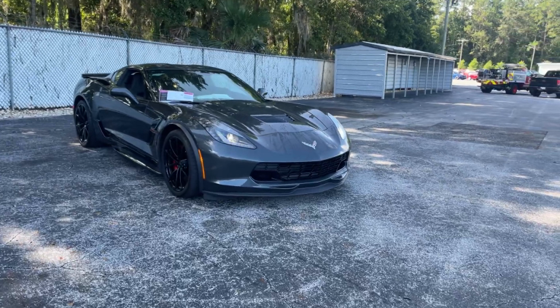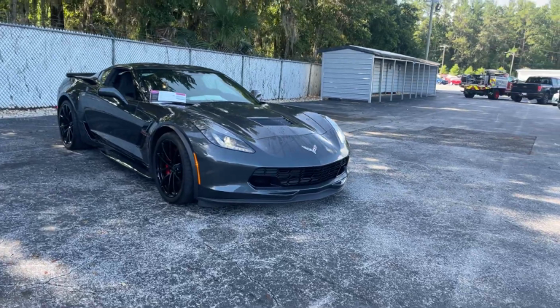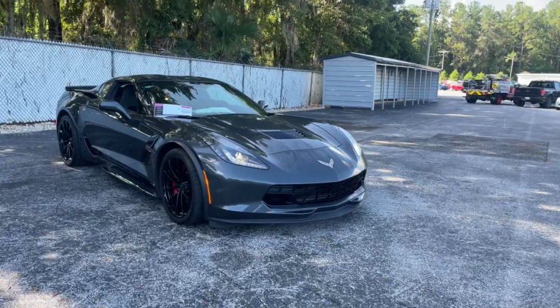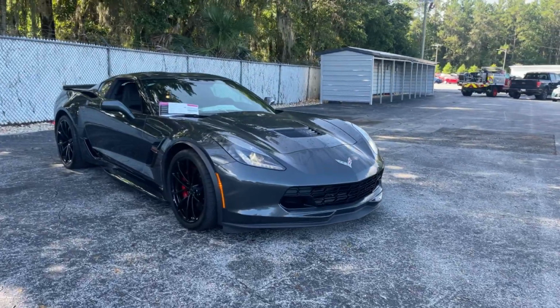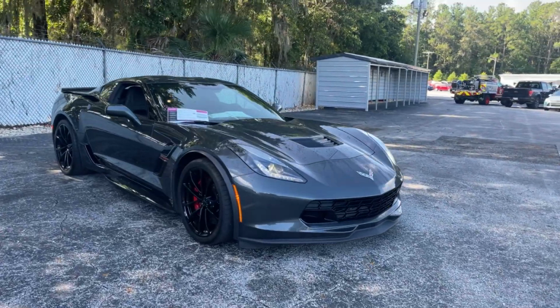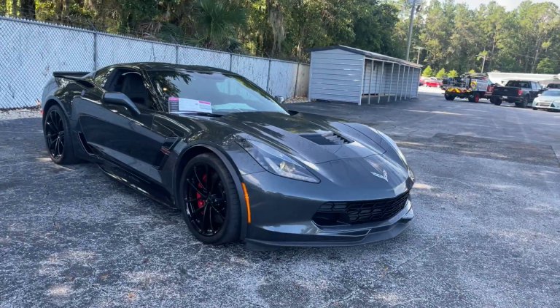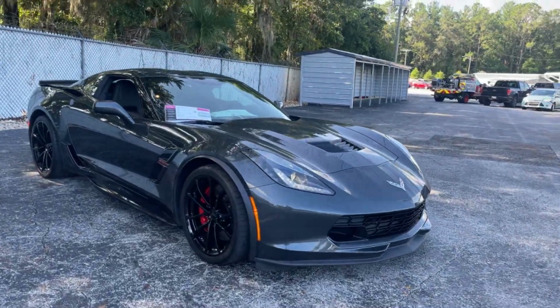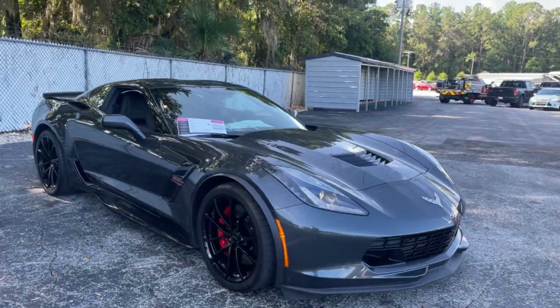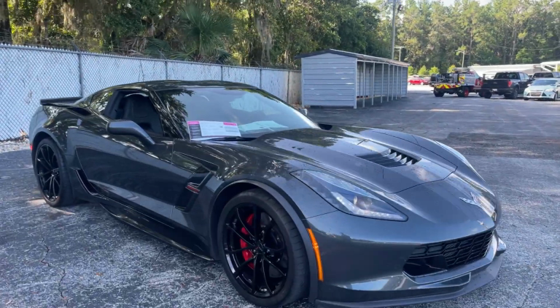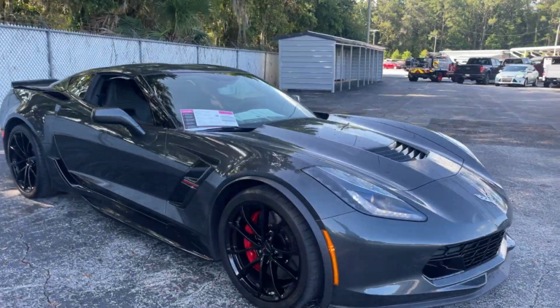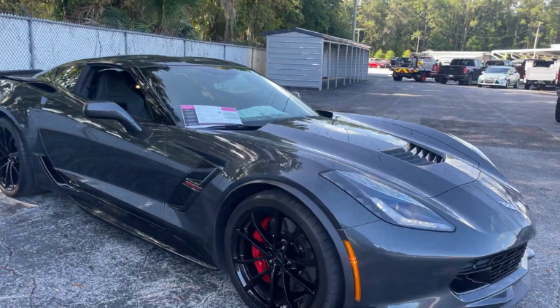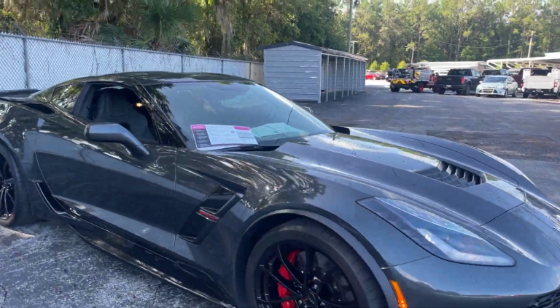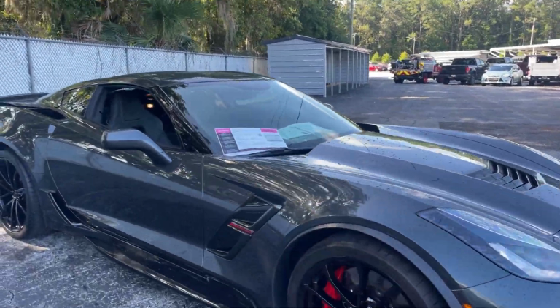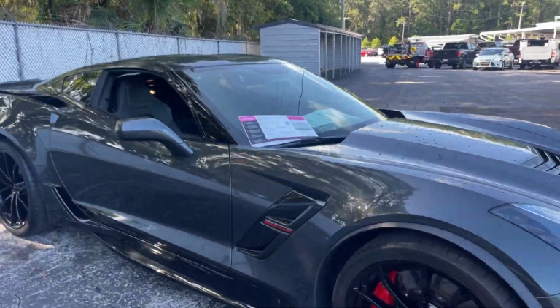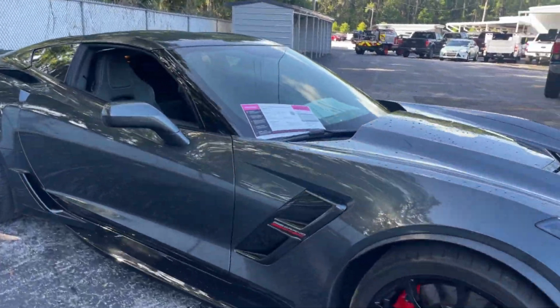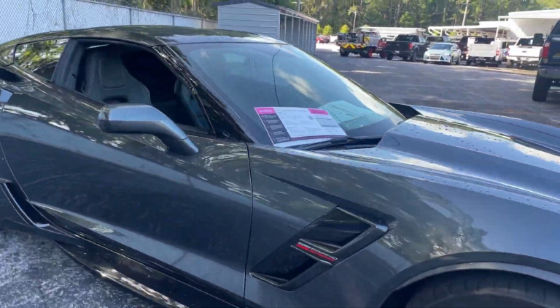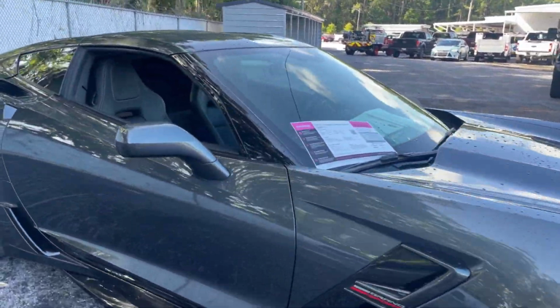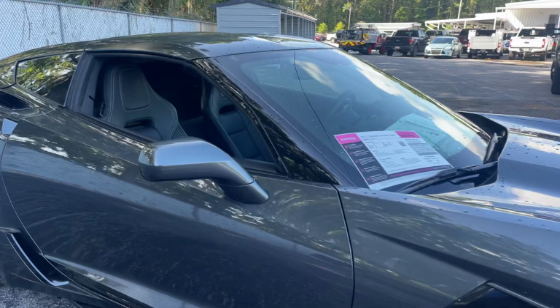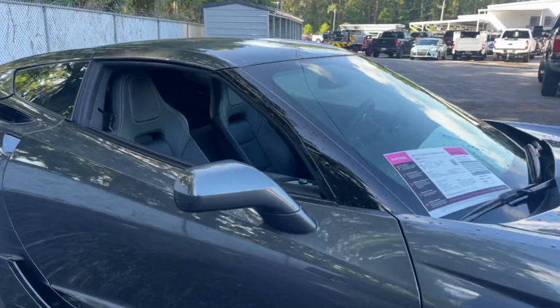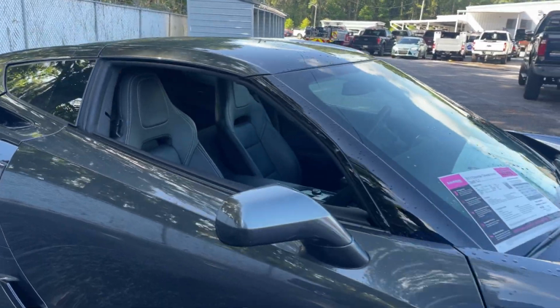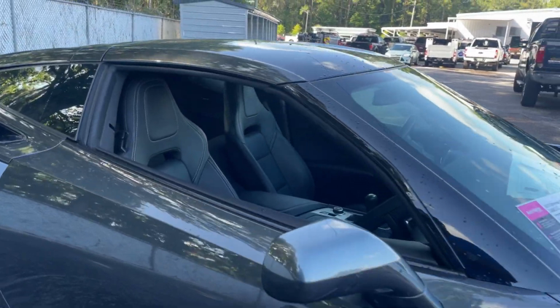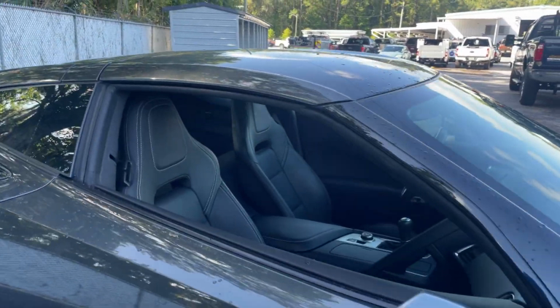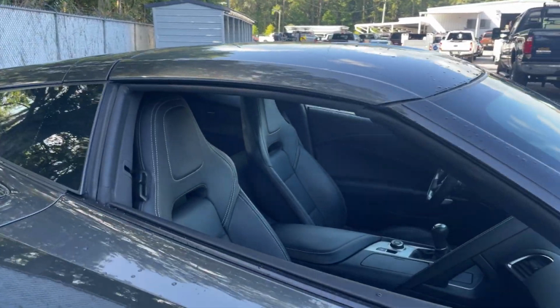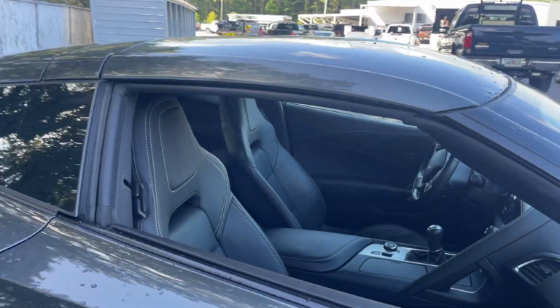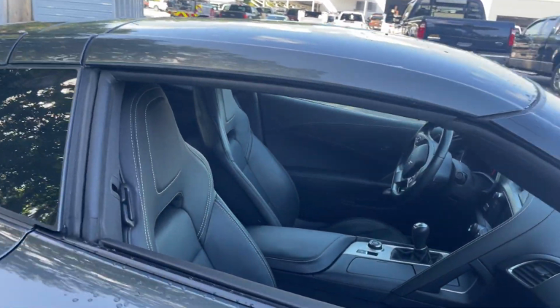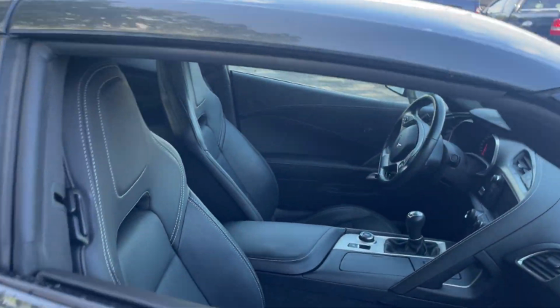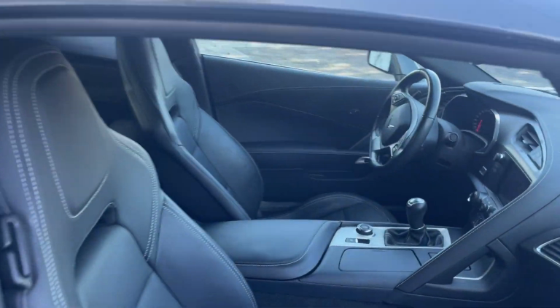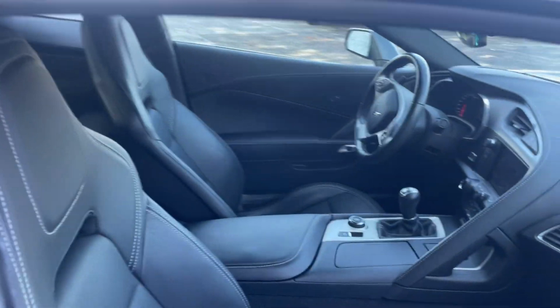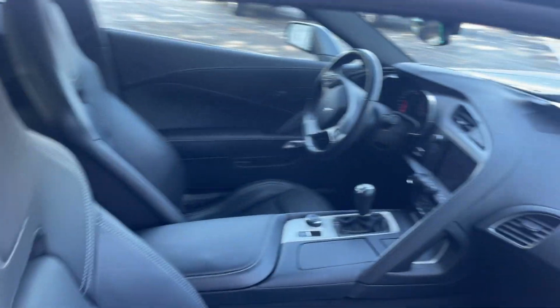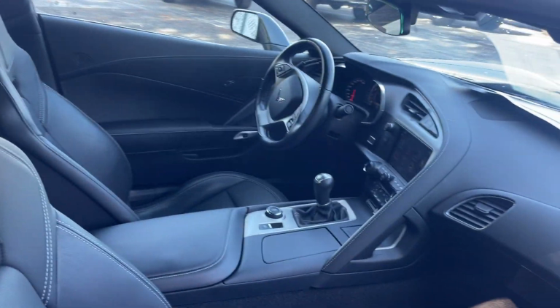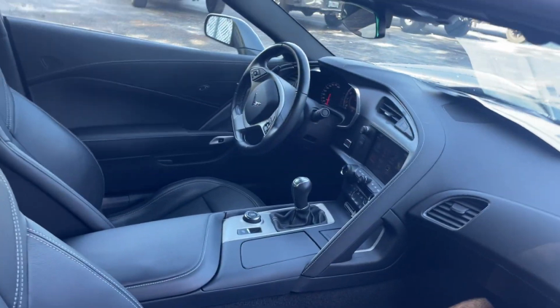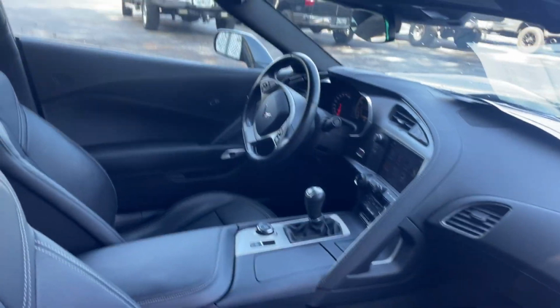This is a 2017 Chevrolet Corvette Grand Sport. Gray over gray leather interior, dual power seats.